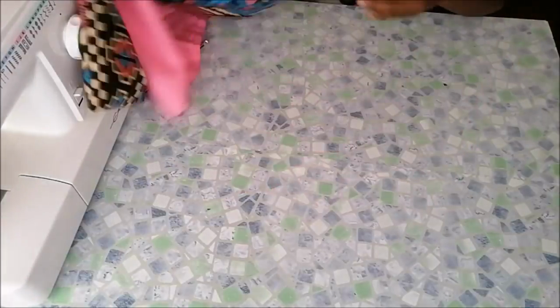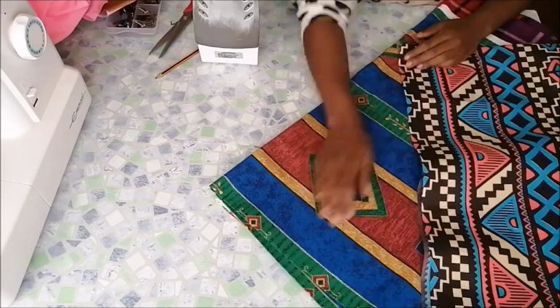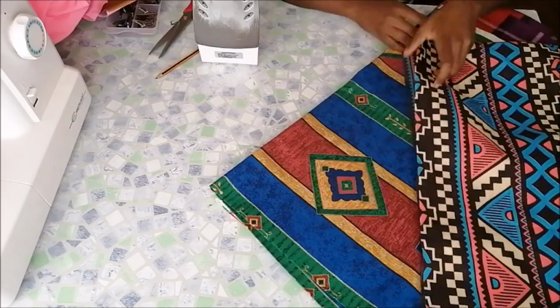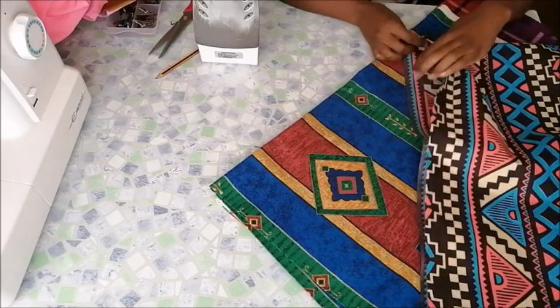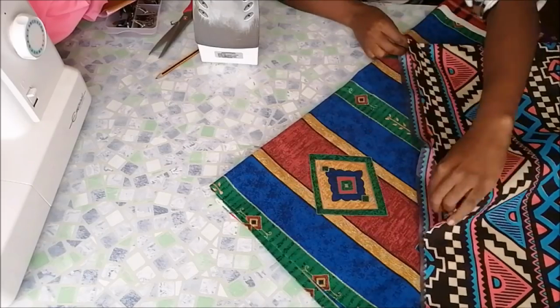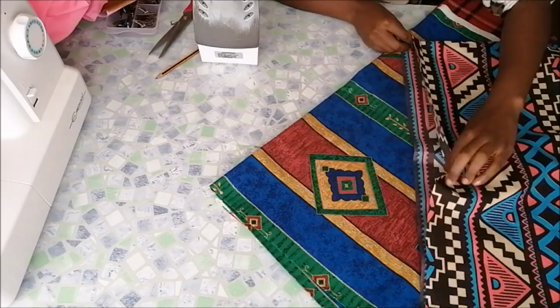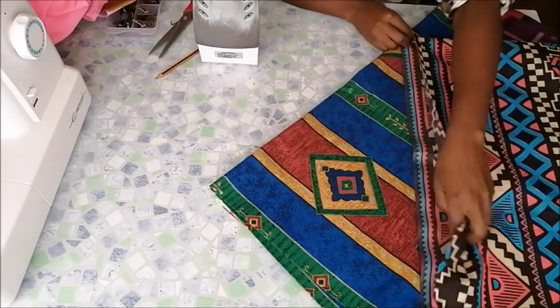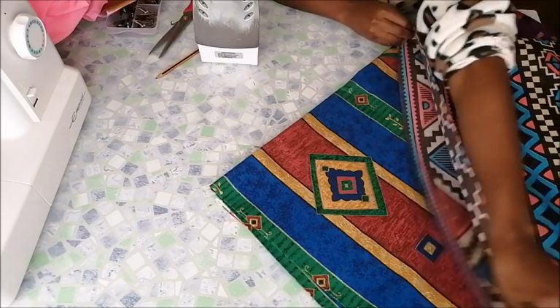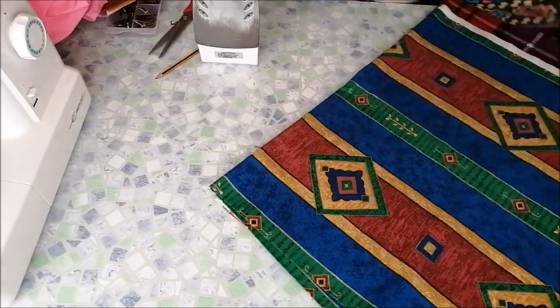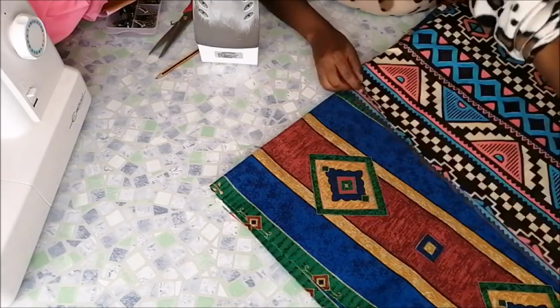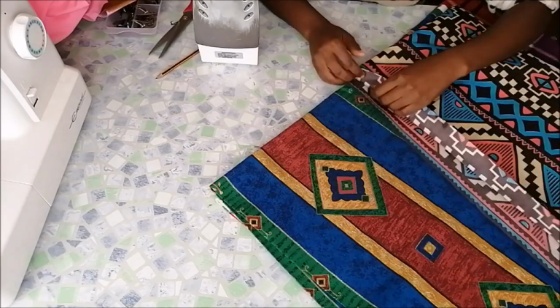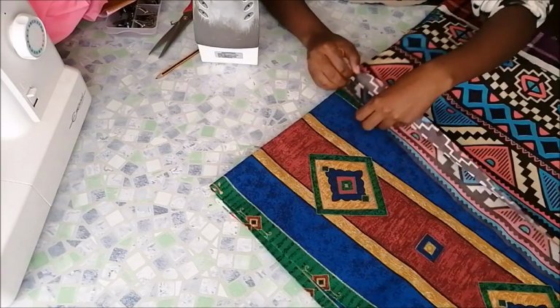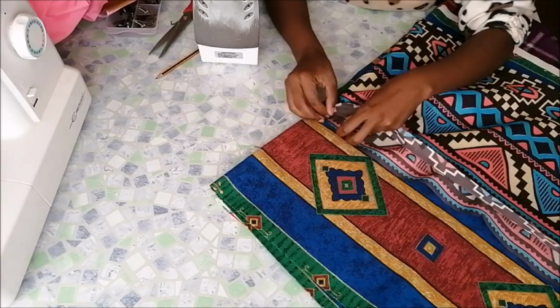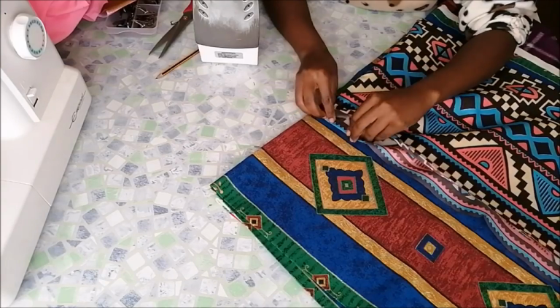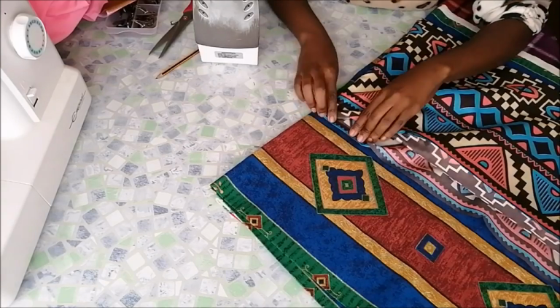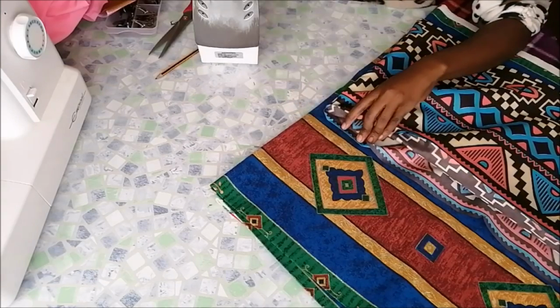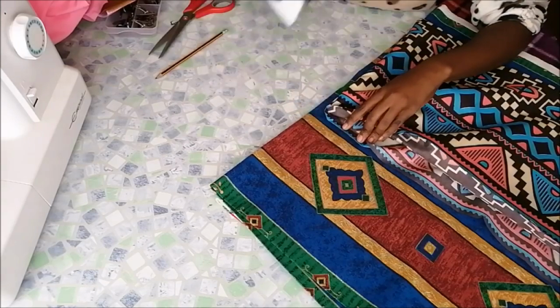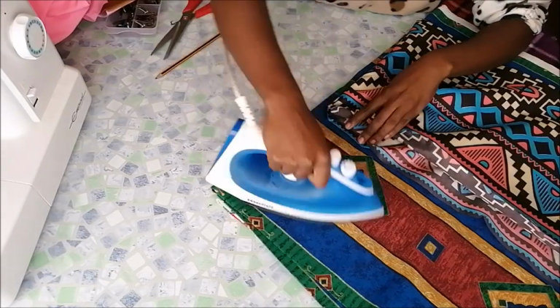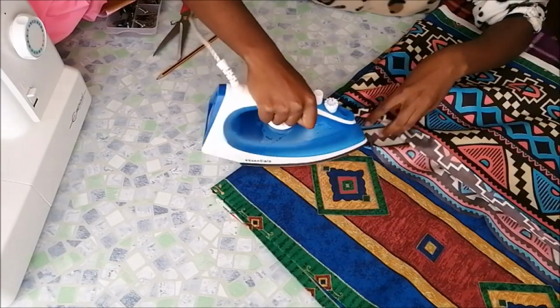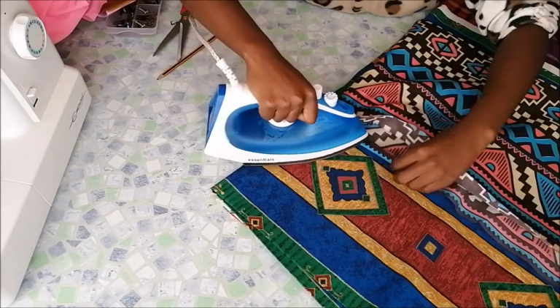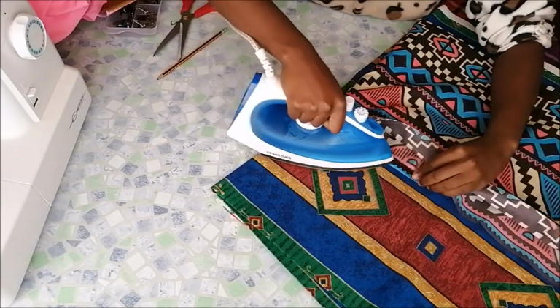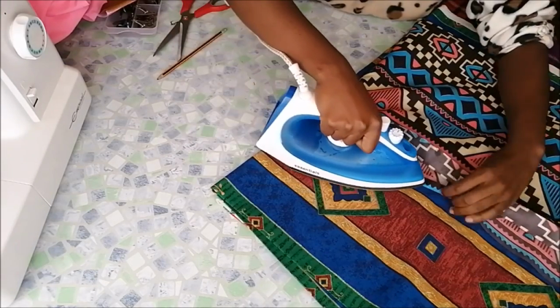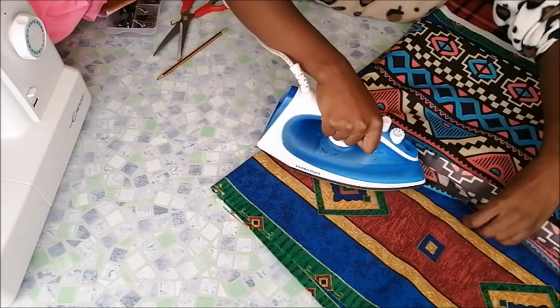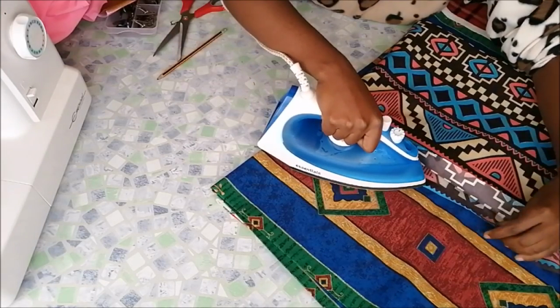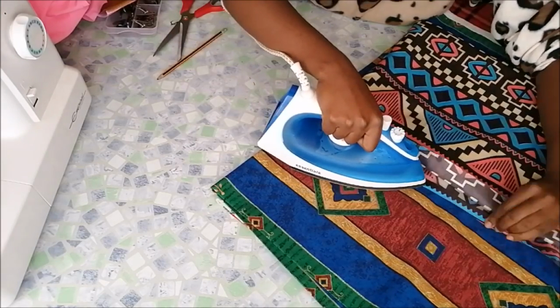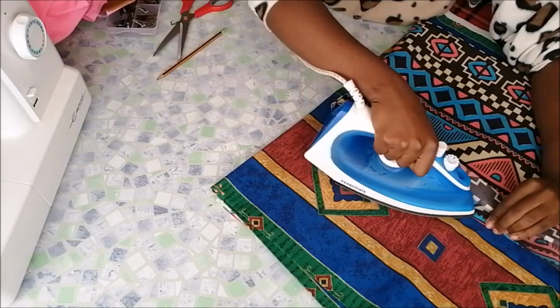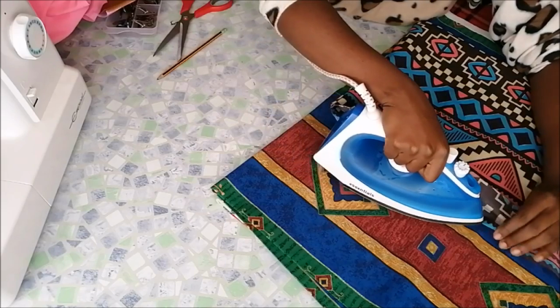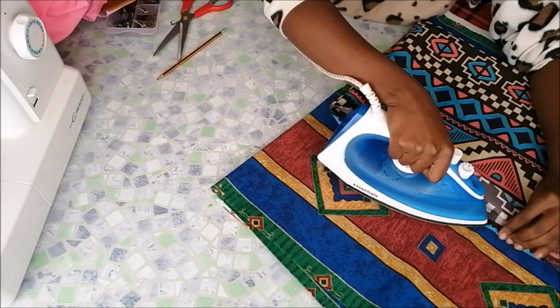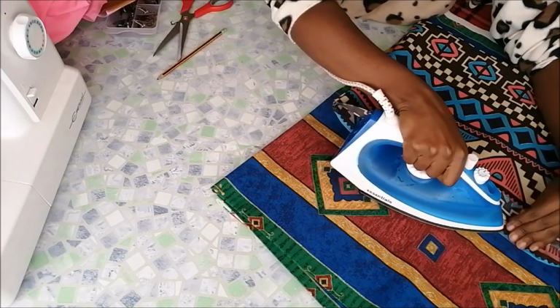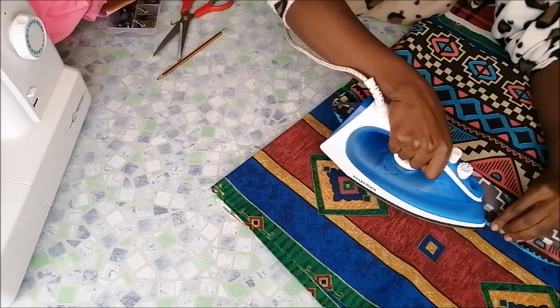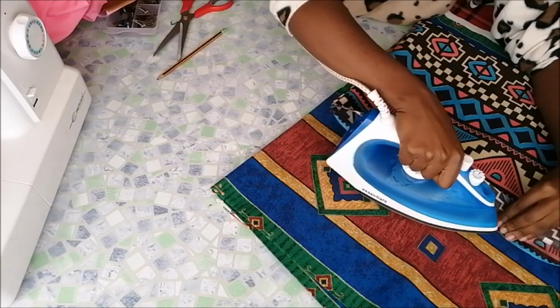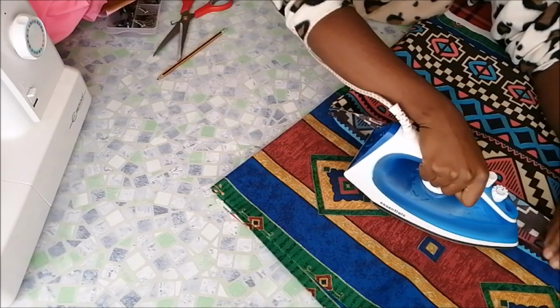Then I started to iron the edges of the top part inside like that, to hide the raw edges. I also did the same thing for the lining.